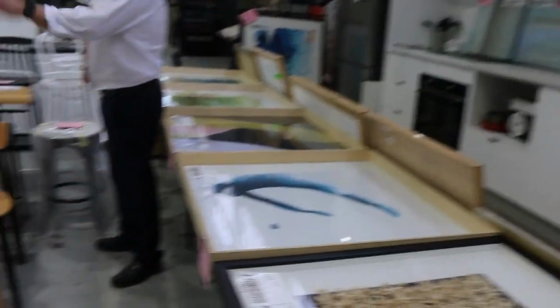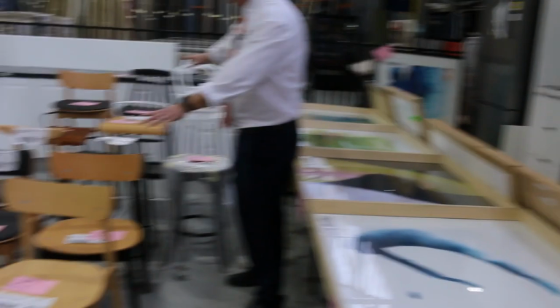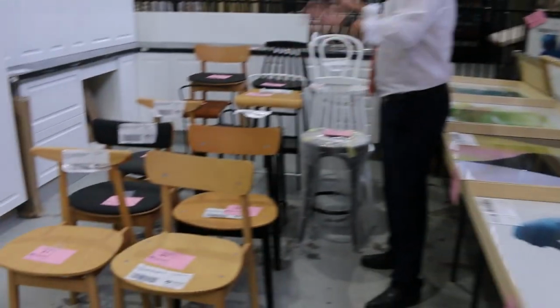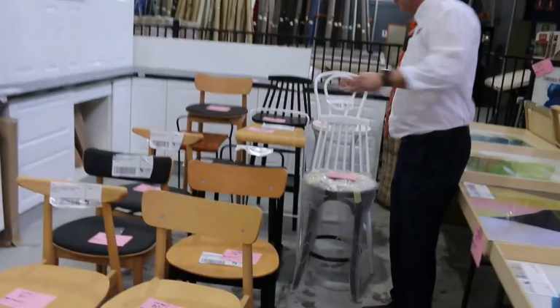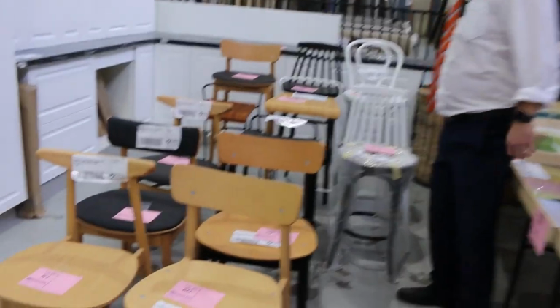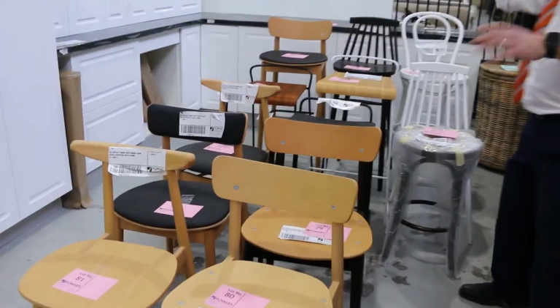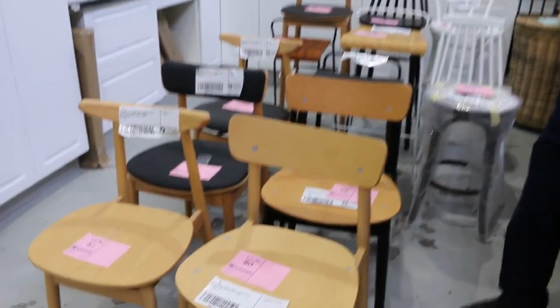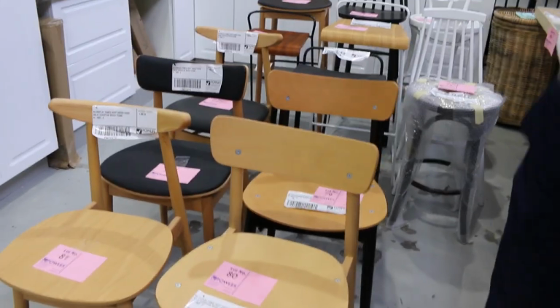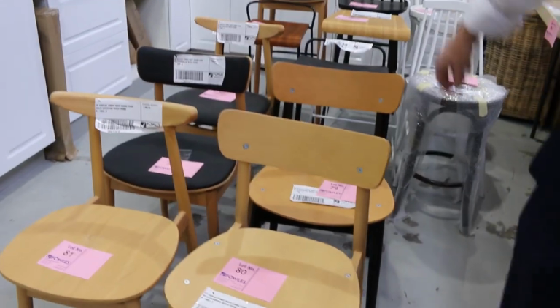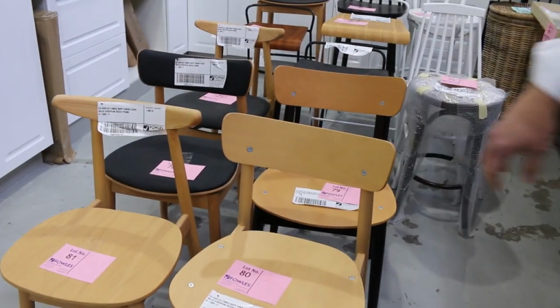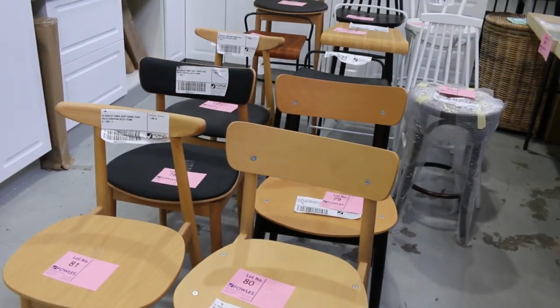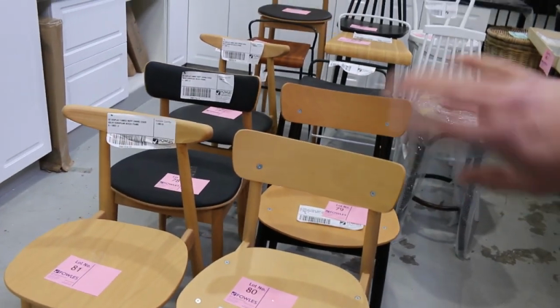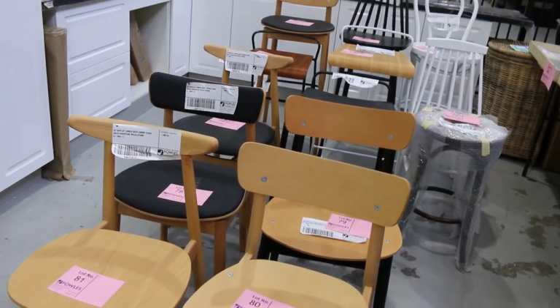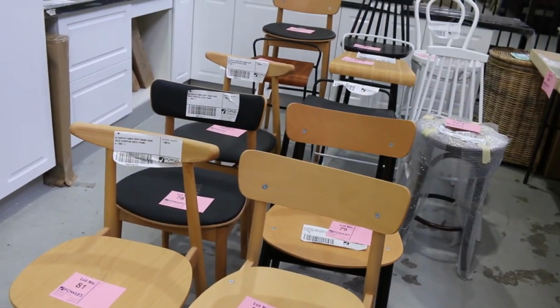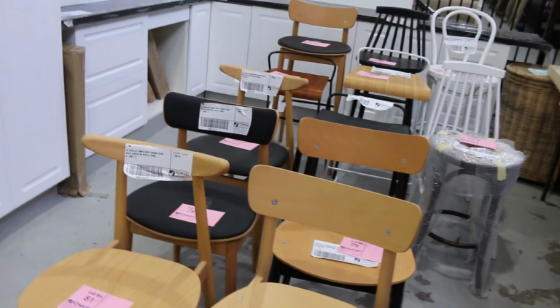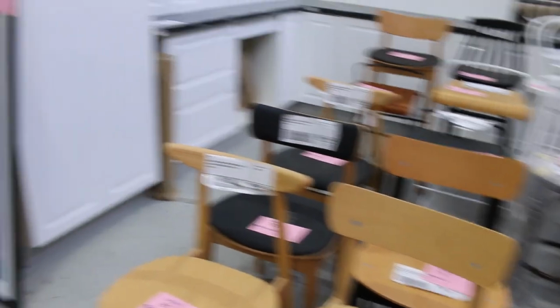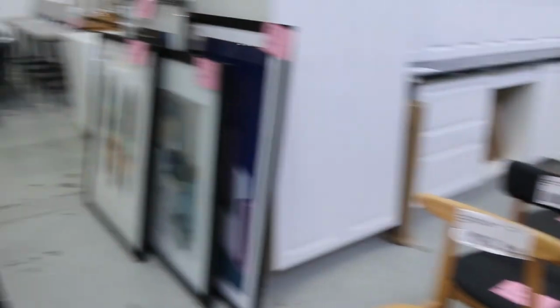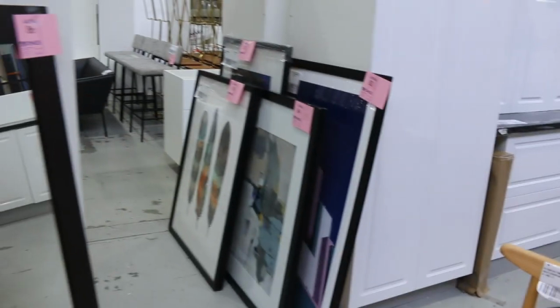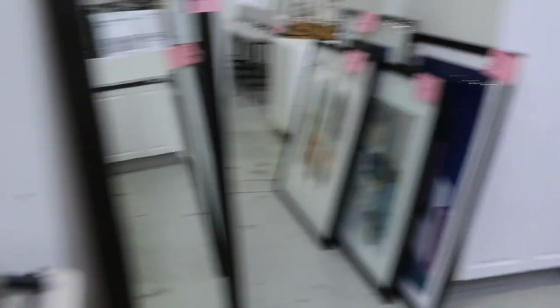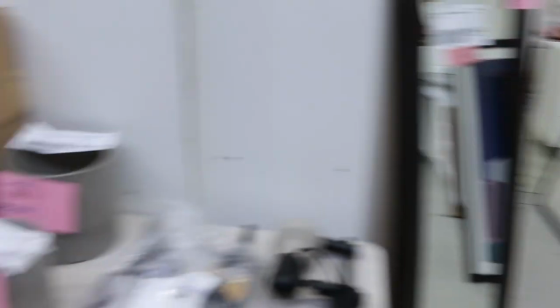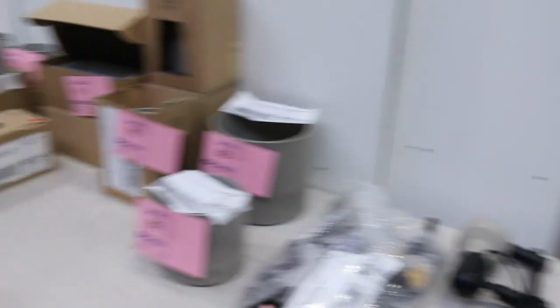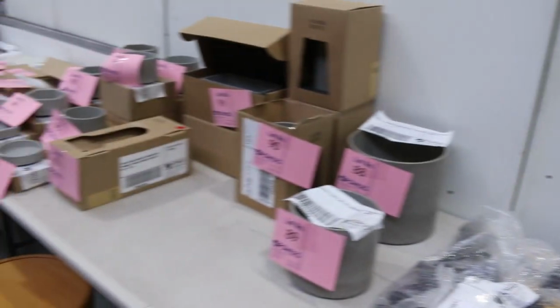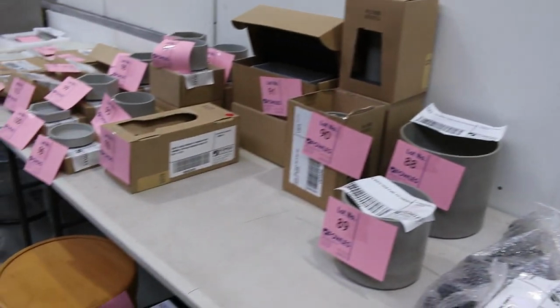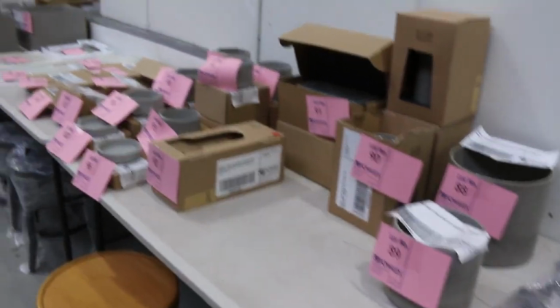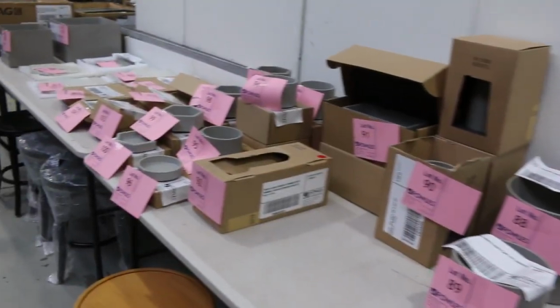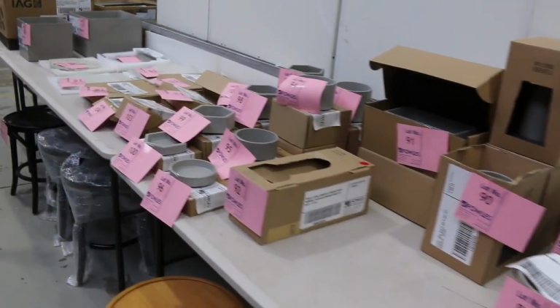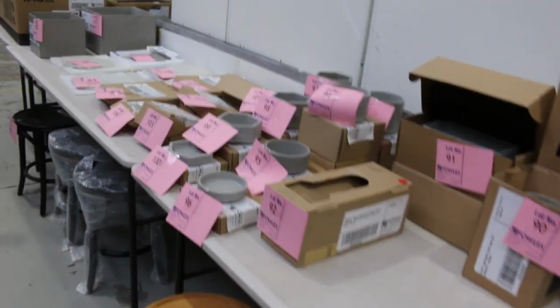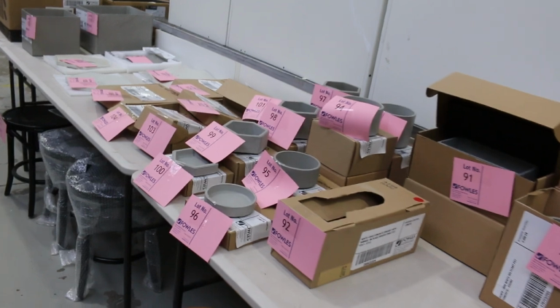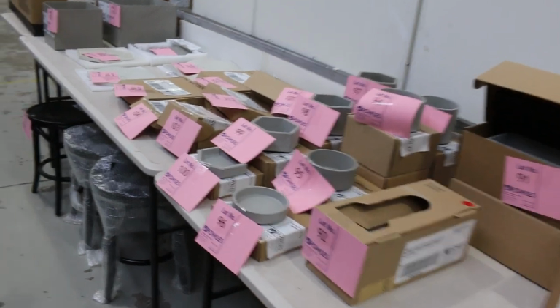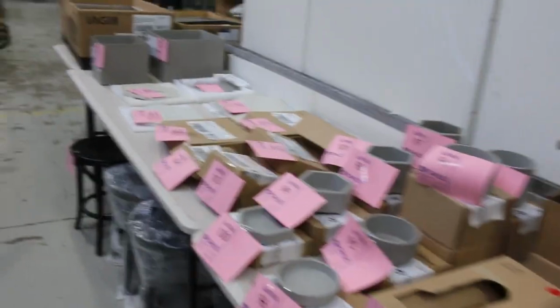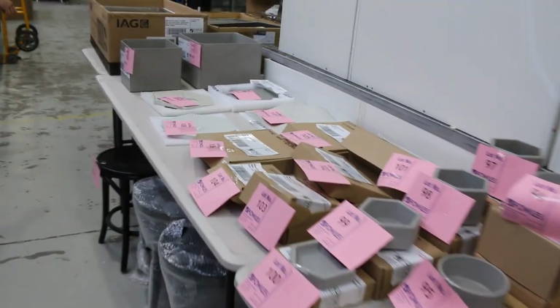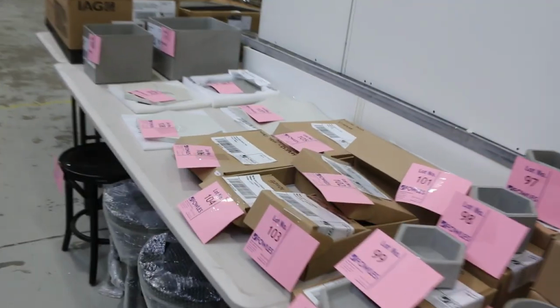Over on this side, heaps of ex-hire, ex-display stools. They'll all just be unreserved. Lots of concrete decor through here, all sorts of interesting pieces to clear, so they'll be good fun.